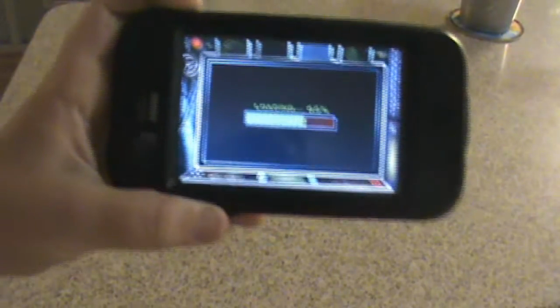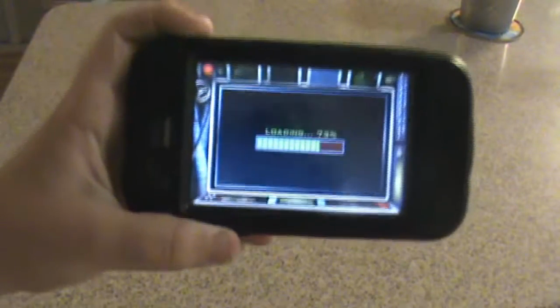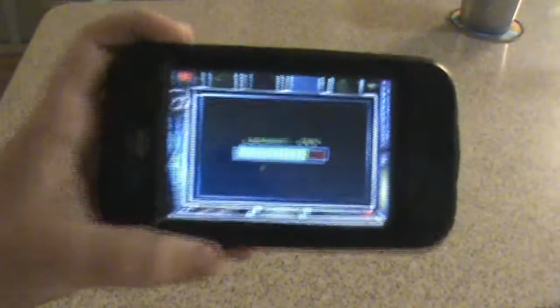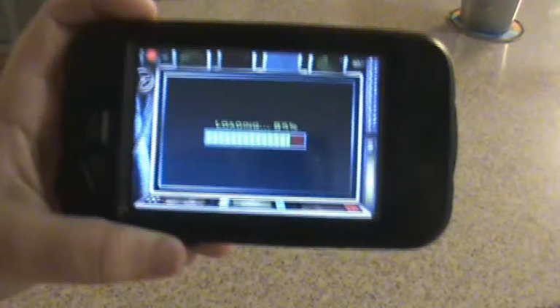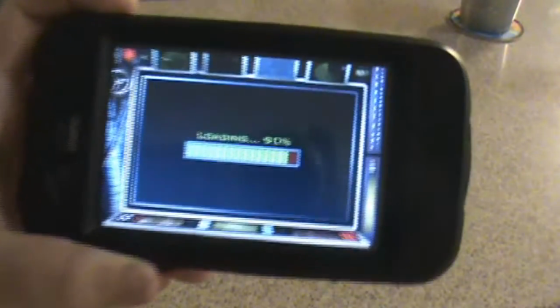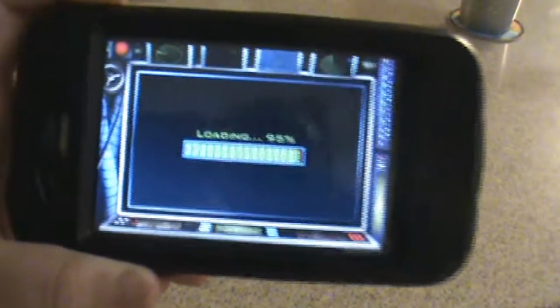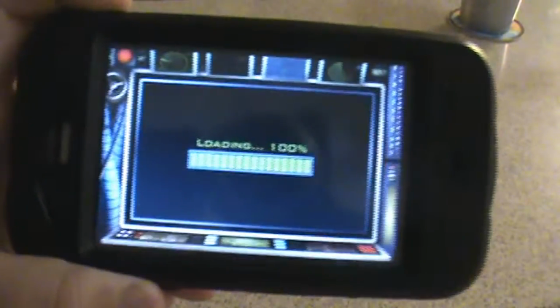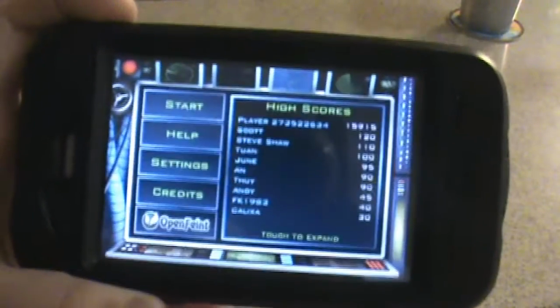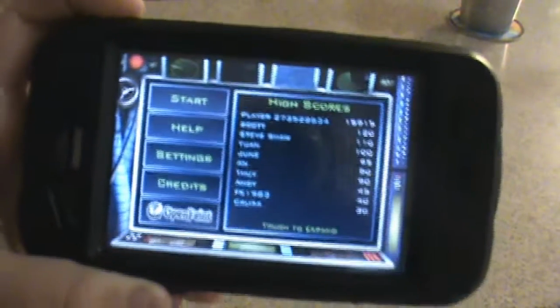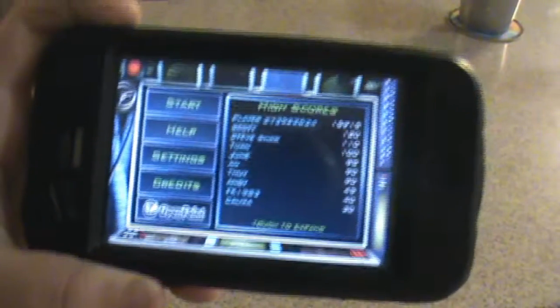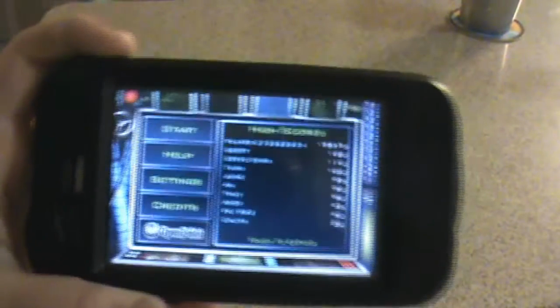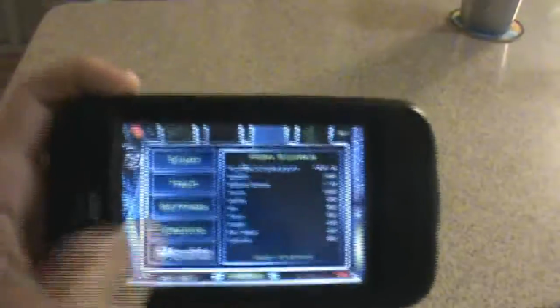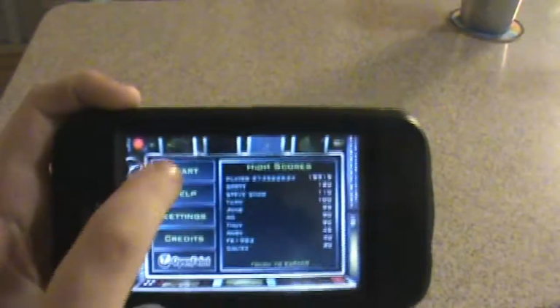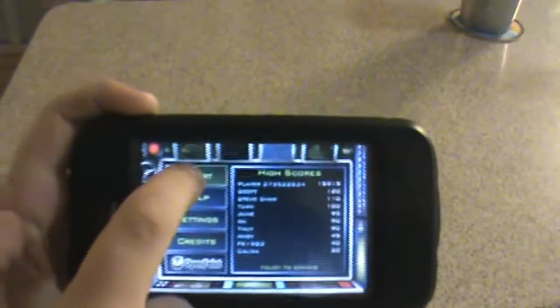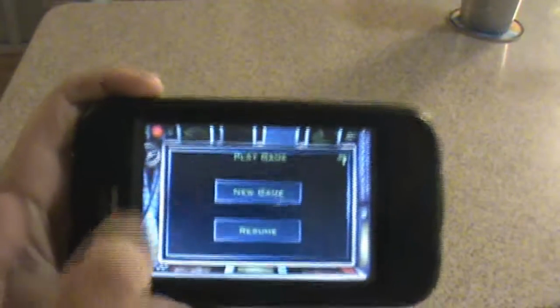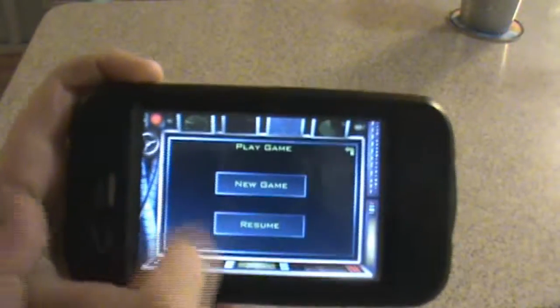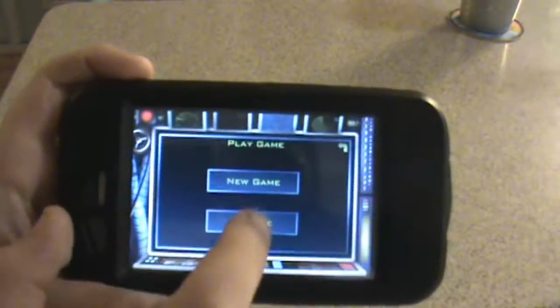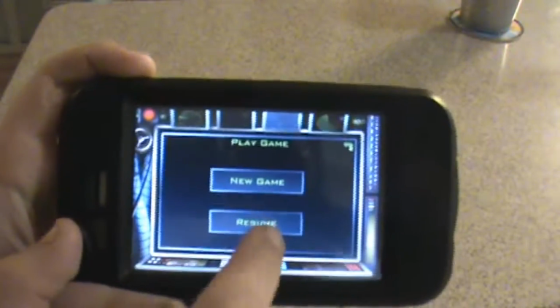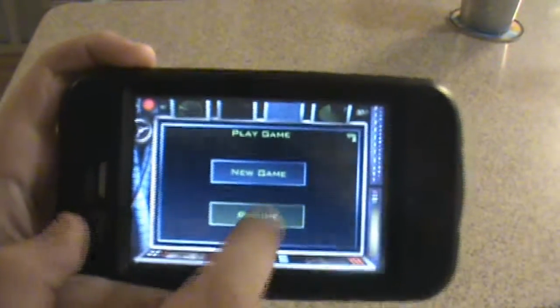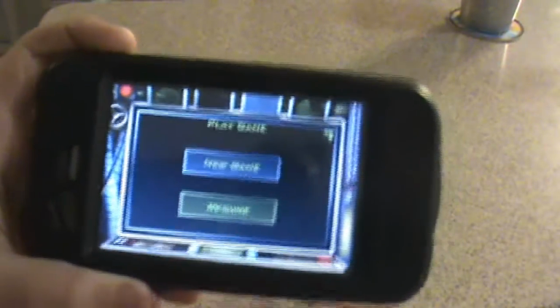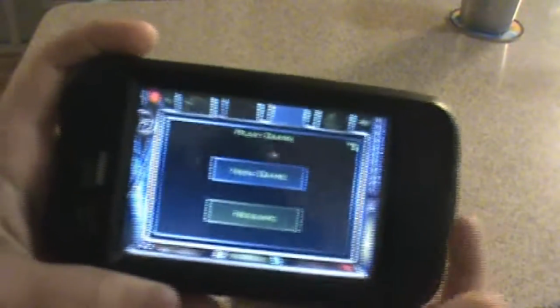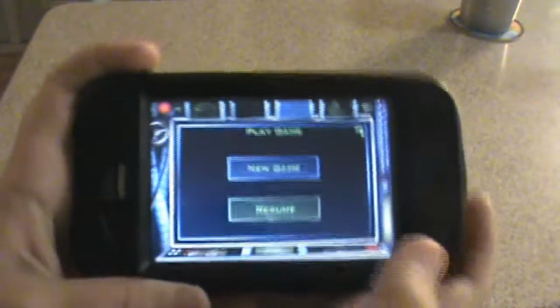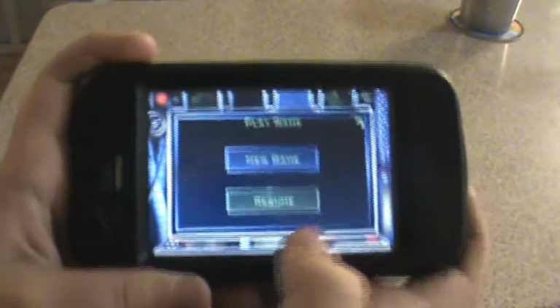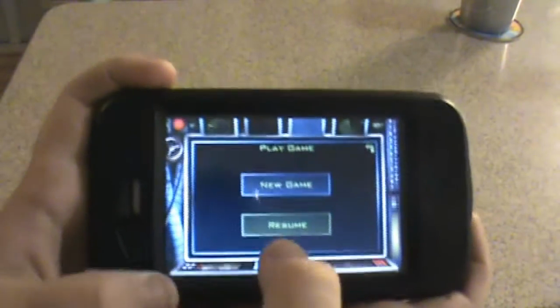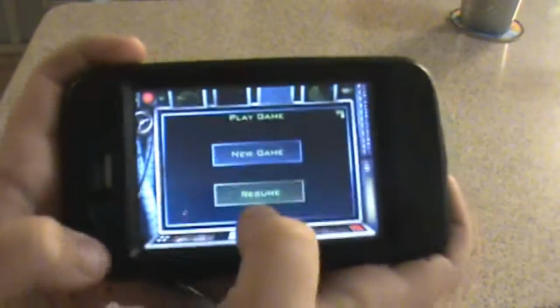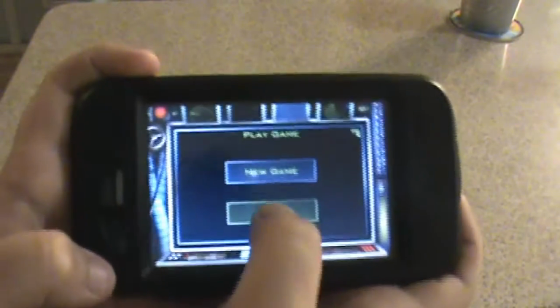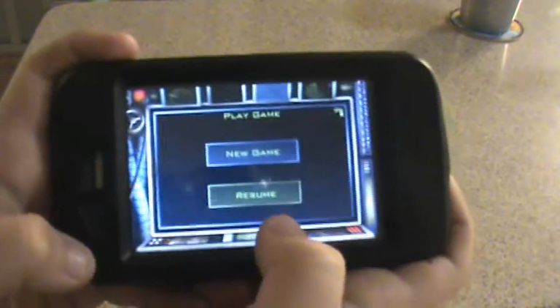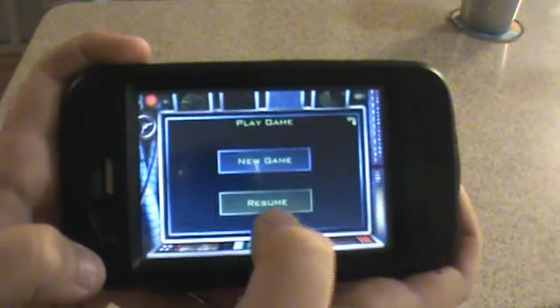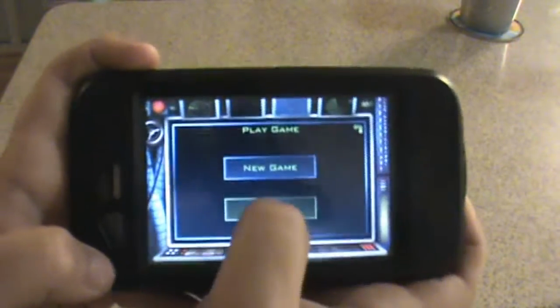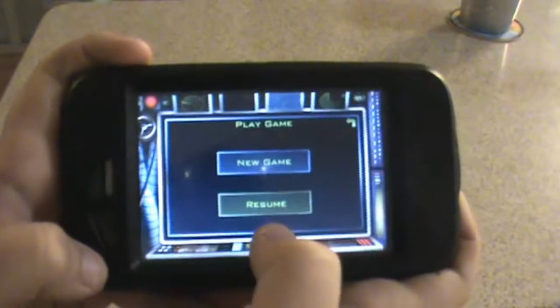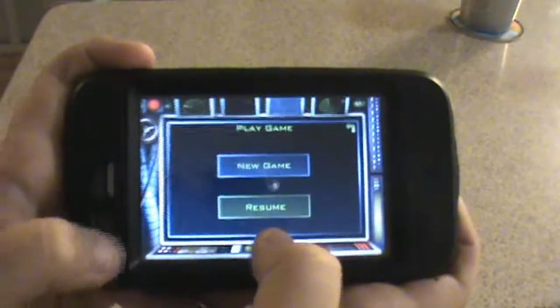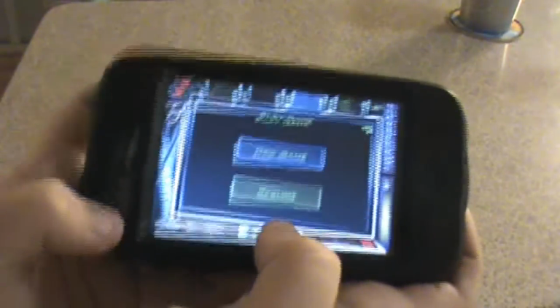So I'll let it load here. And we're just going to press start — resume, actually, because I already have one going. There we go.